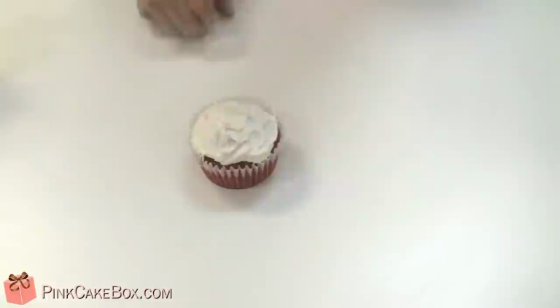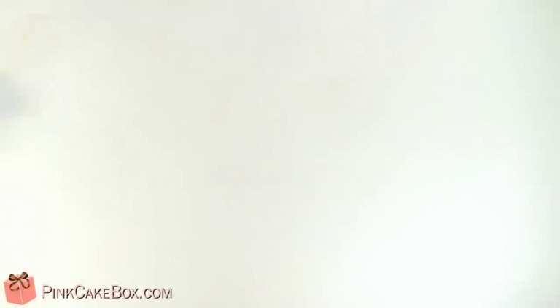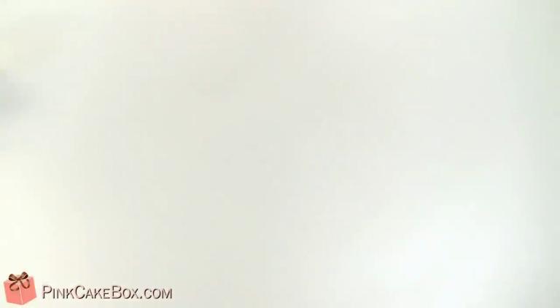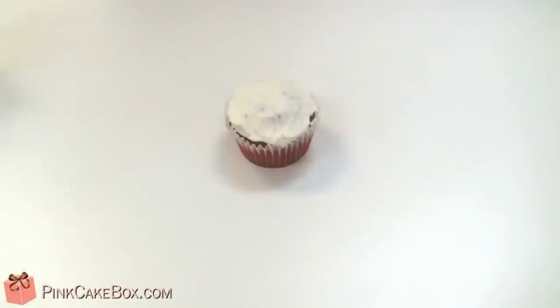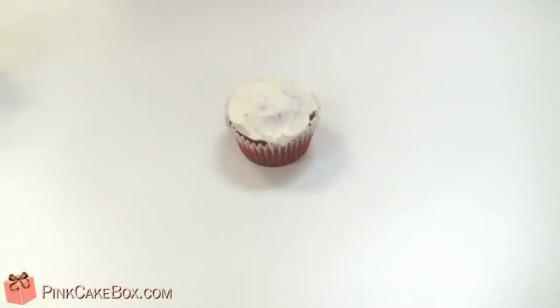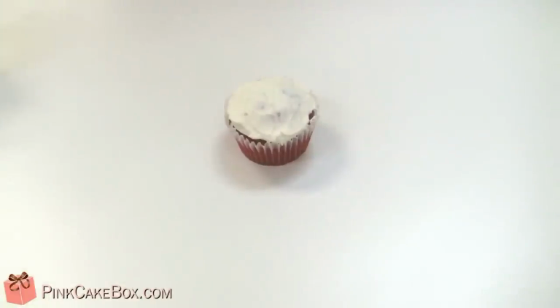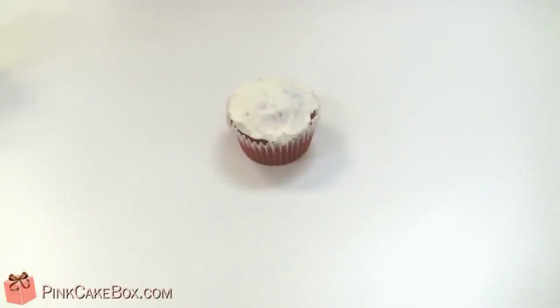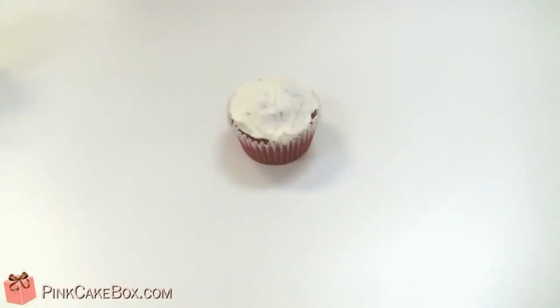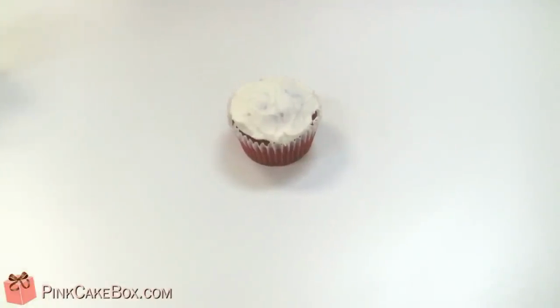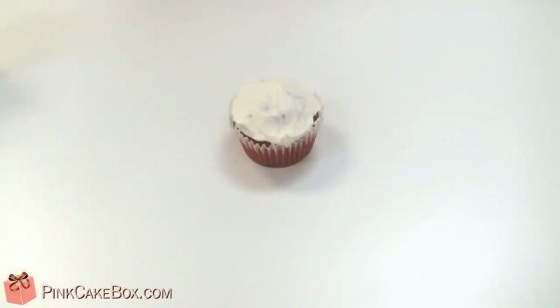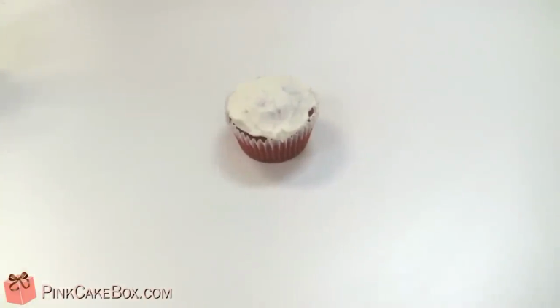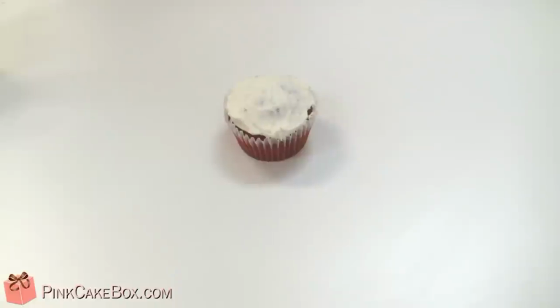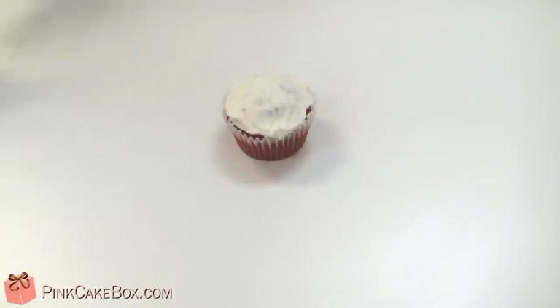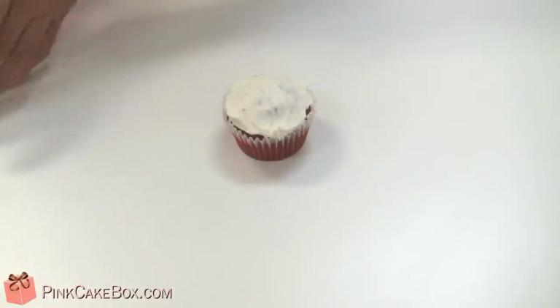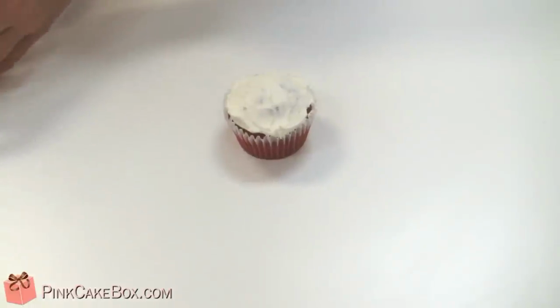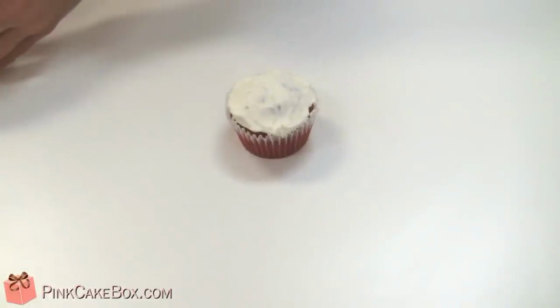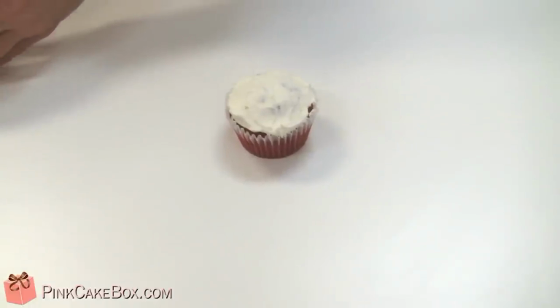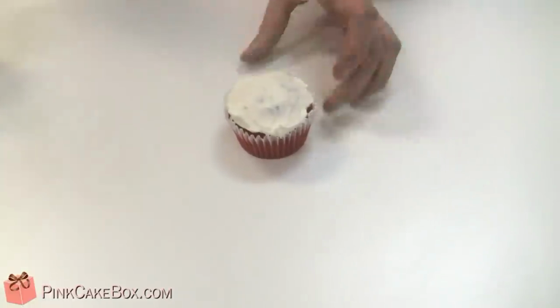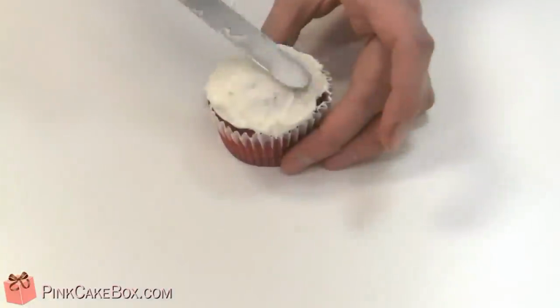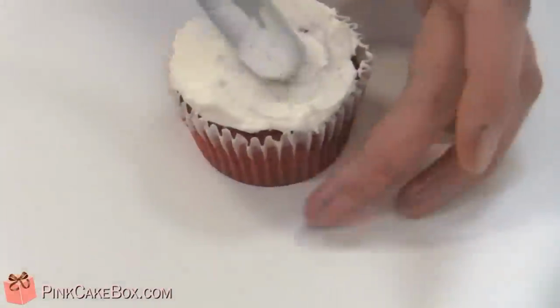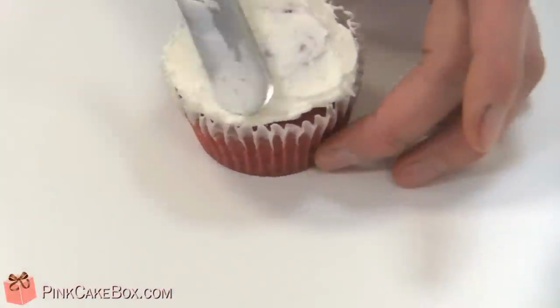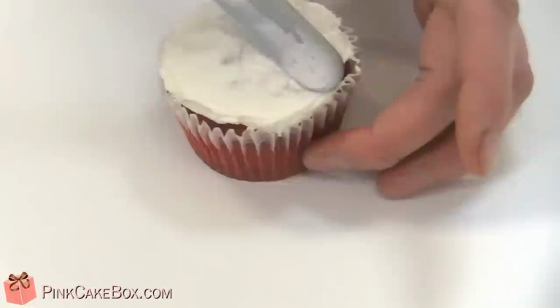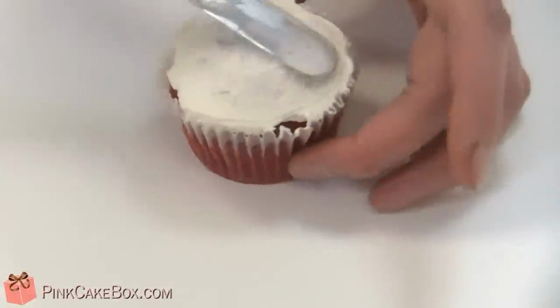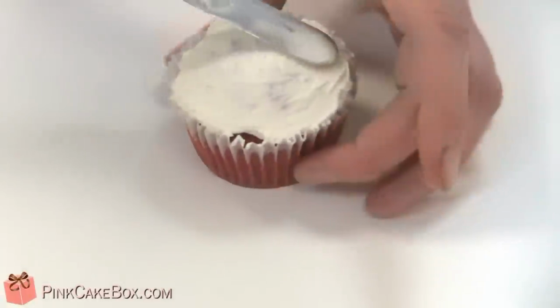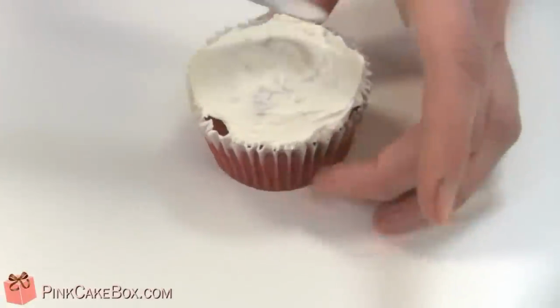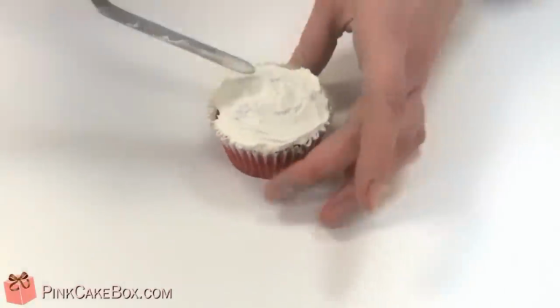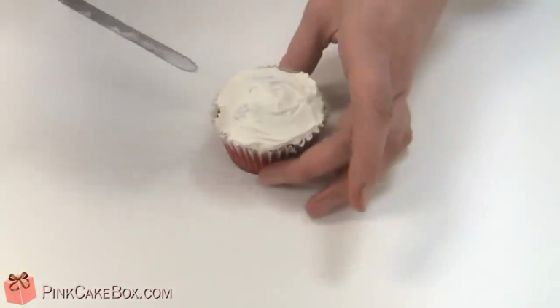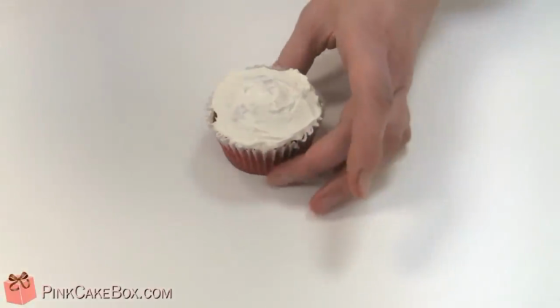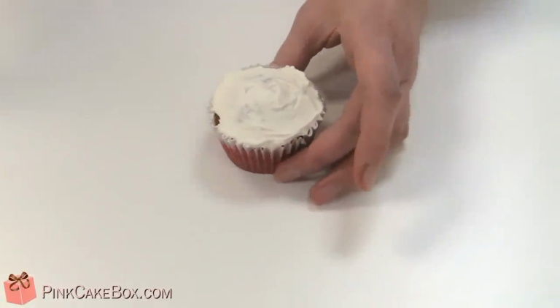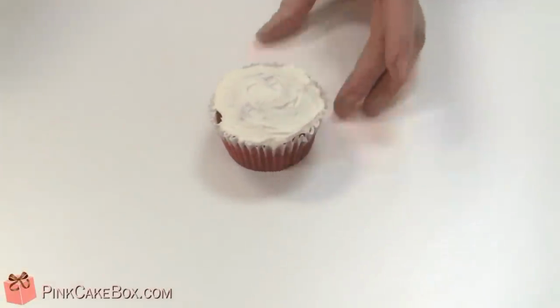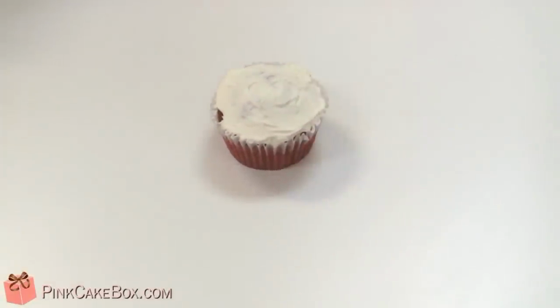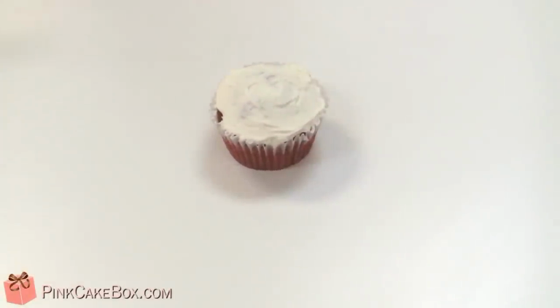Our cupcake has chilled for a bit and we're going to take our spatula and just smooth out the buttercream a little bit more — that'll be a nice base for our Santa face.